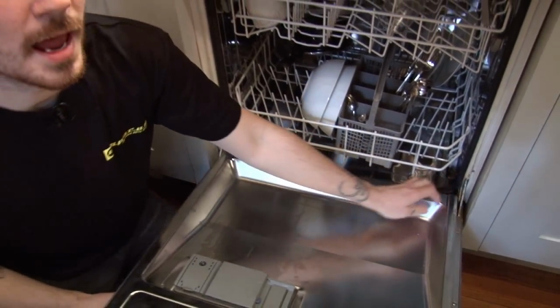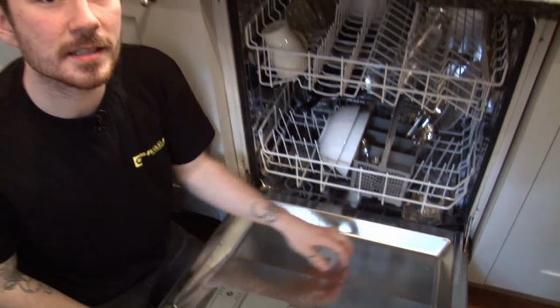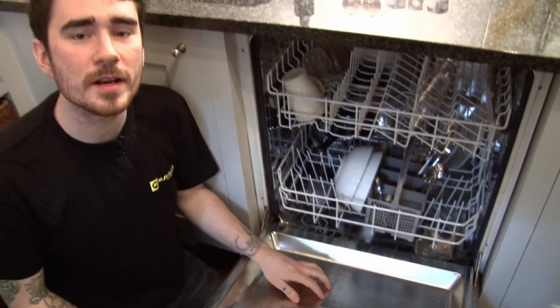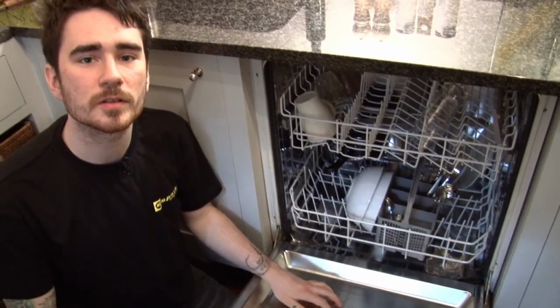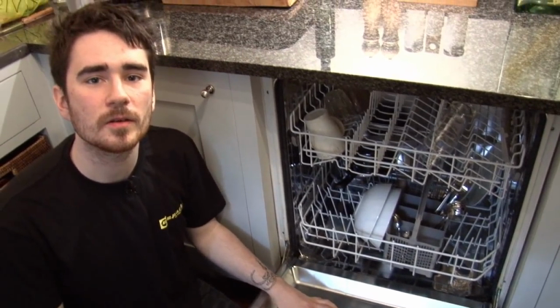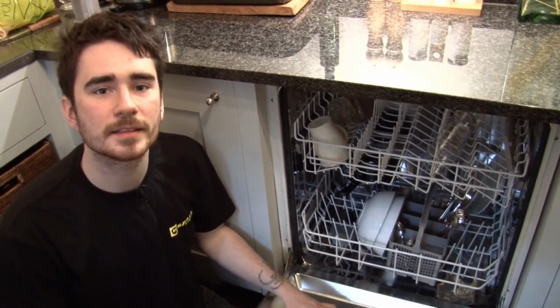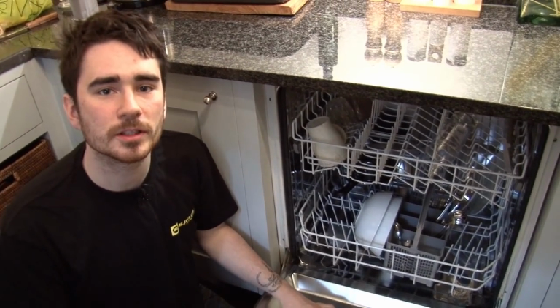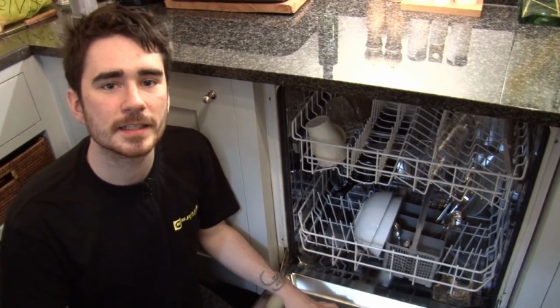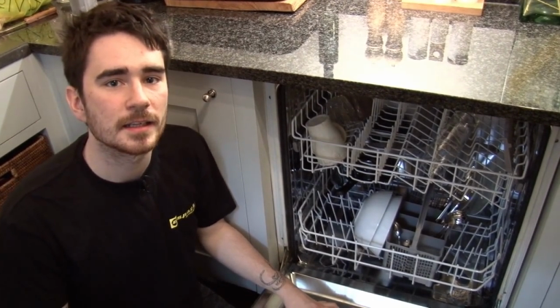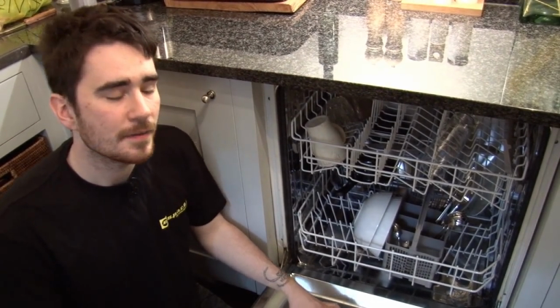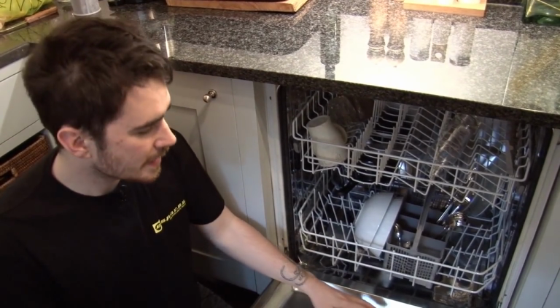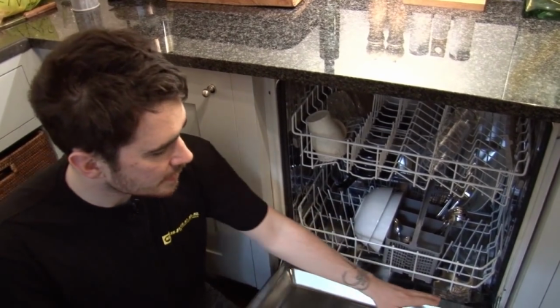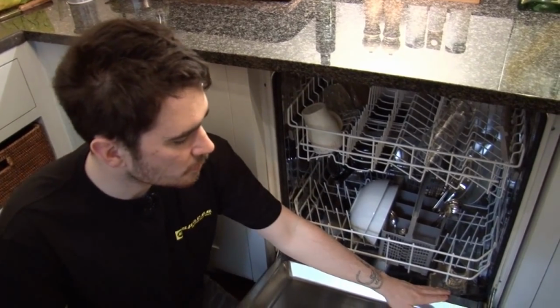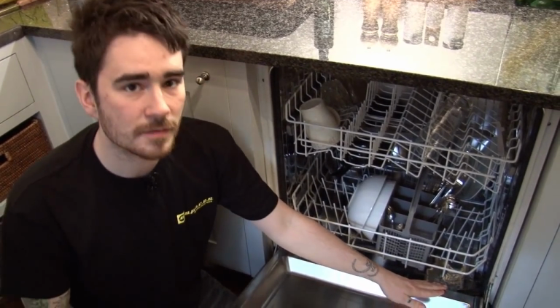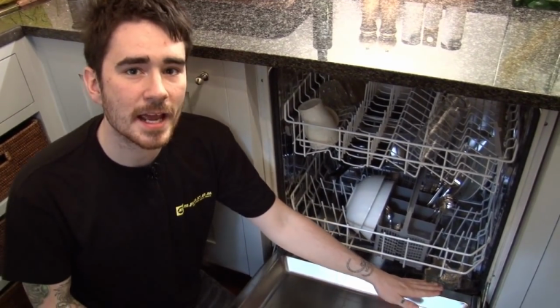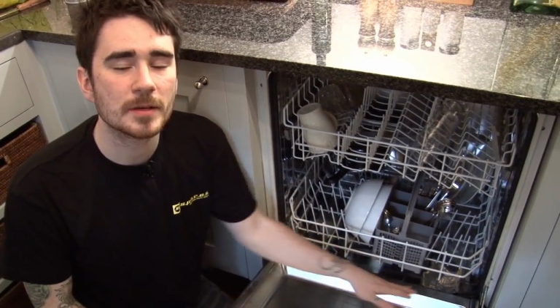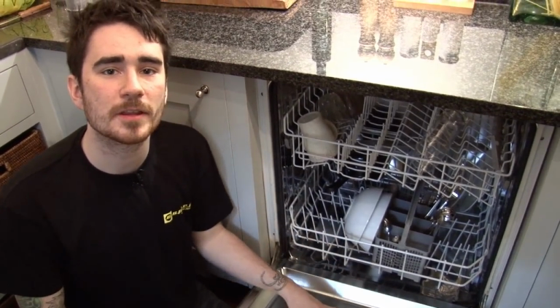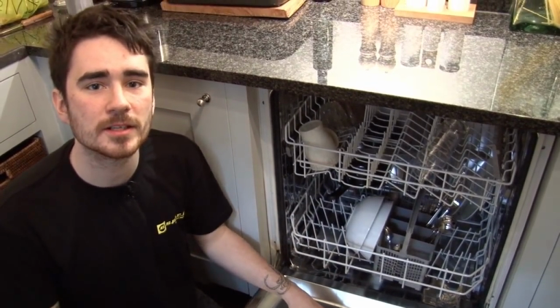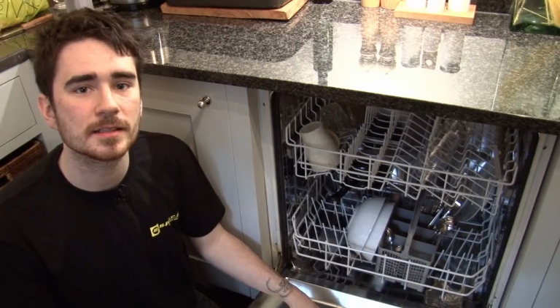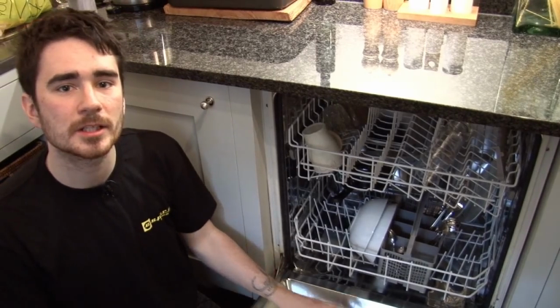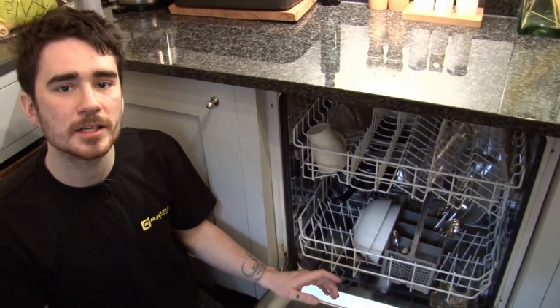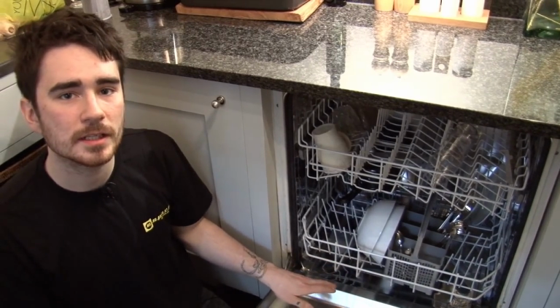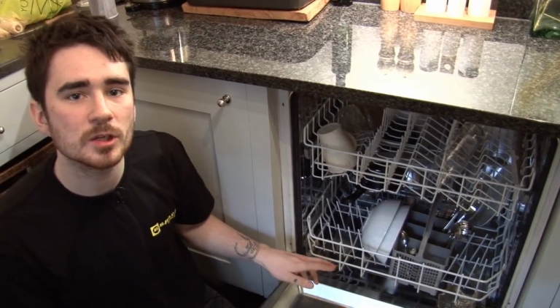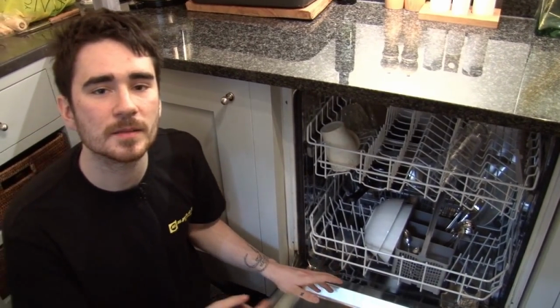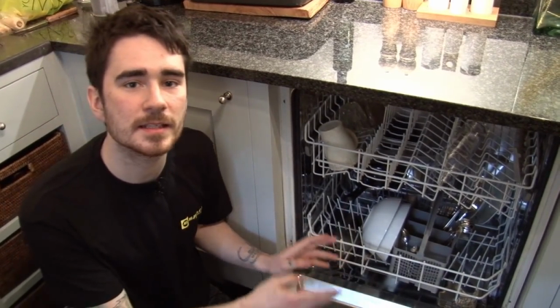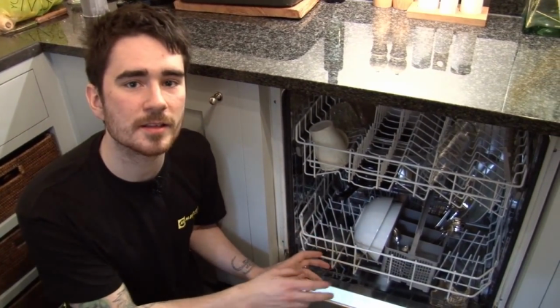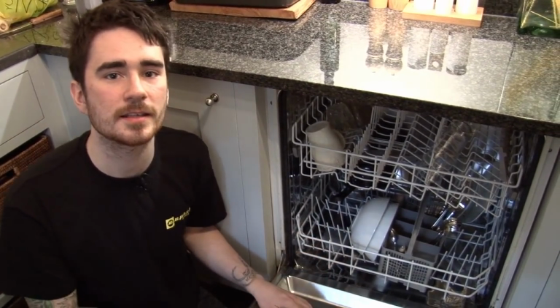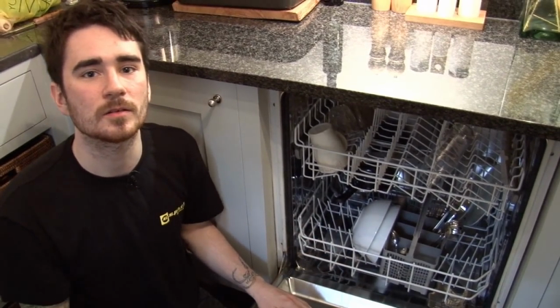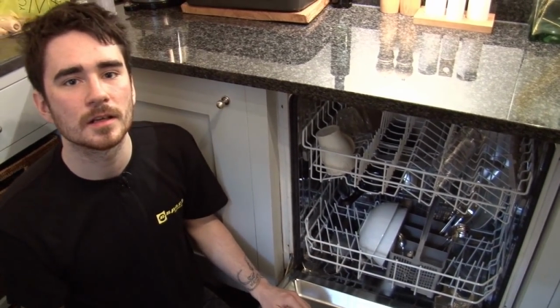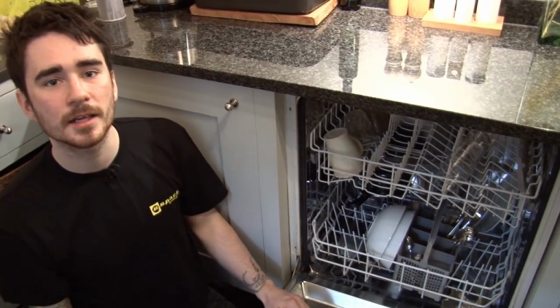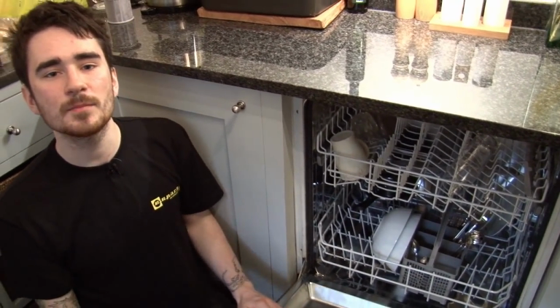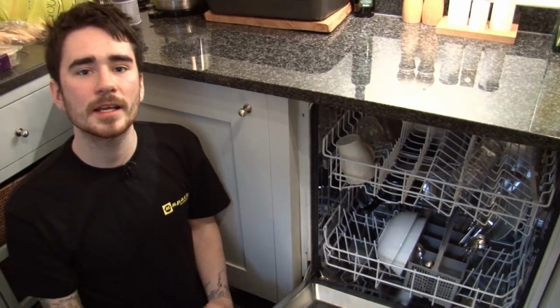And that's the new inner door seal in this dishwasher fitted. If there's any excess seal left over, you can trim it down with a pair of scissors, but just make sure to leave two centimetres either side of the seal.